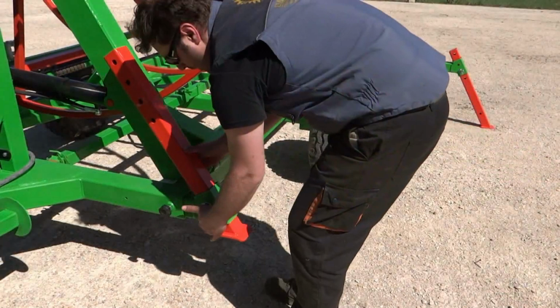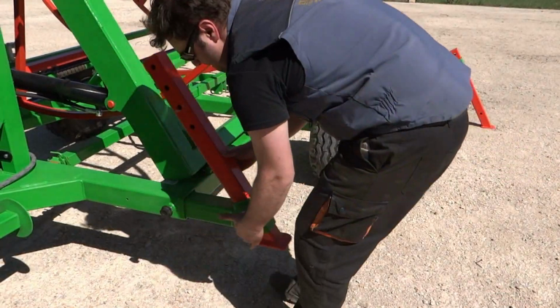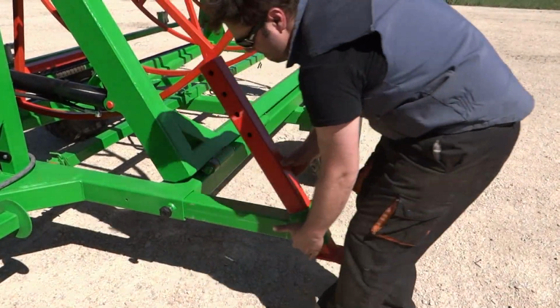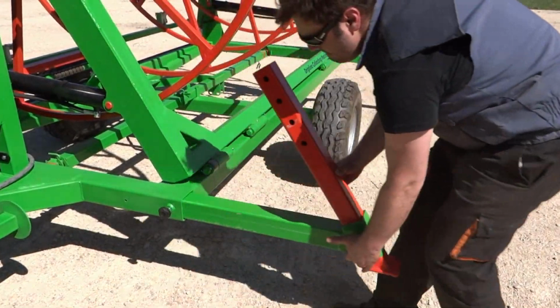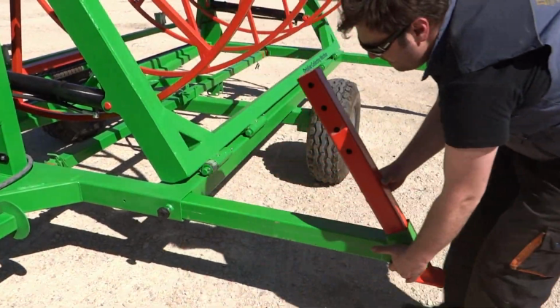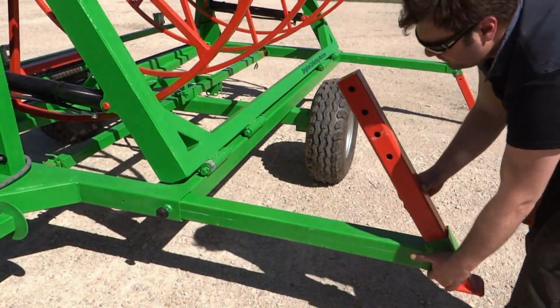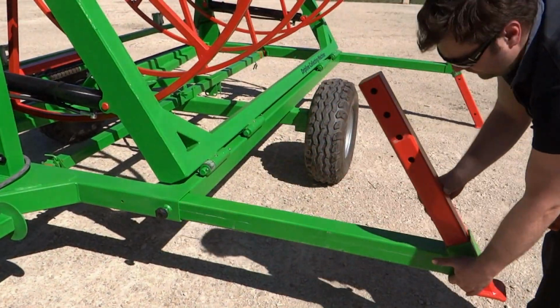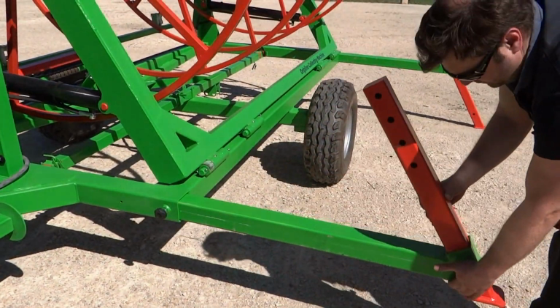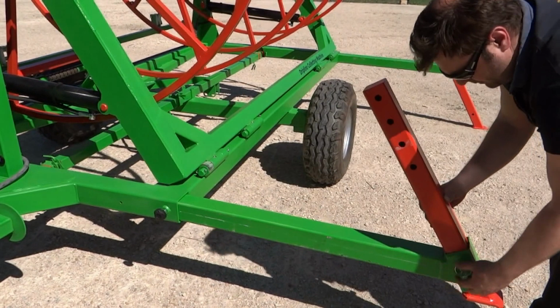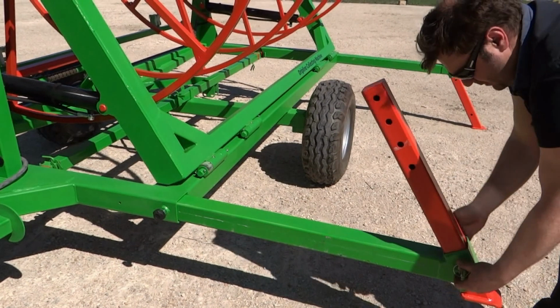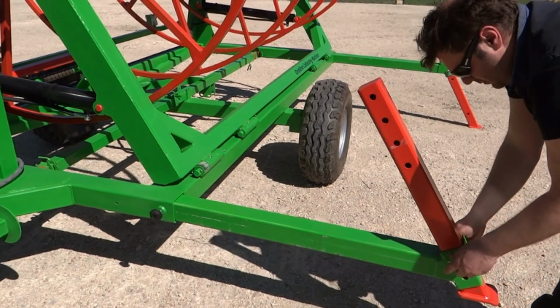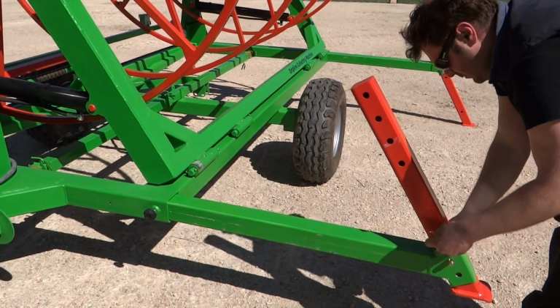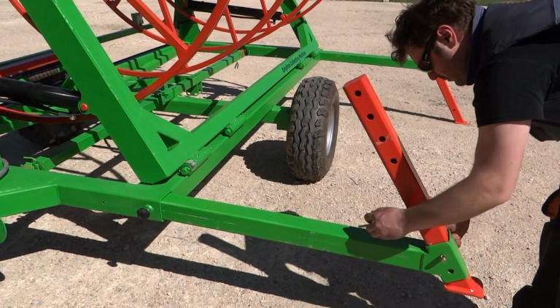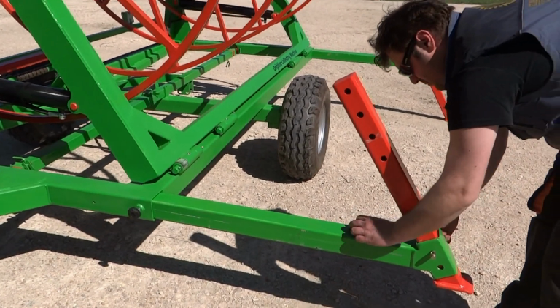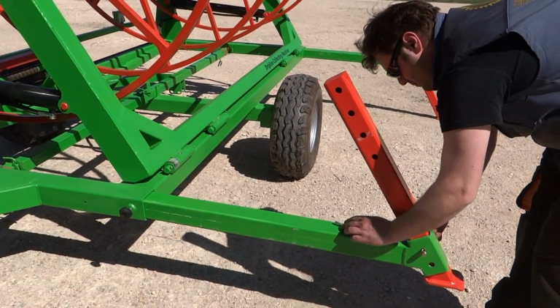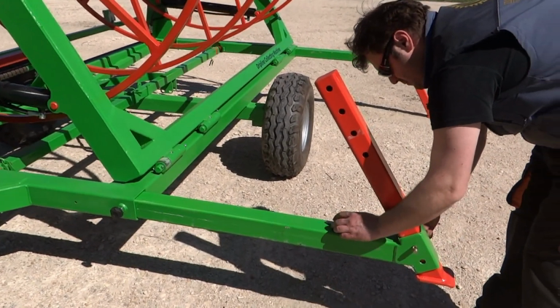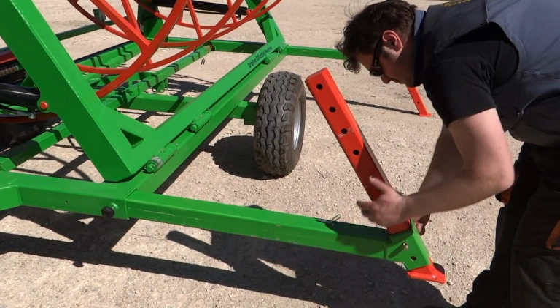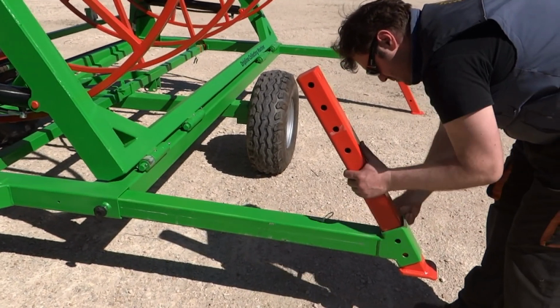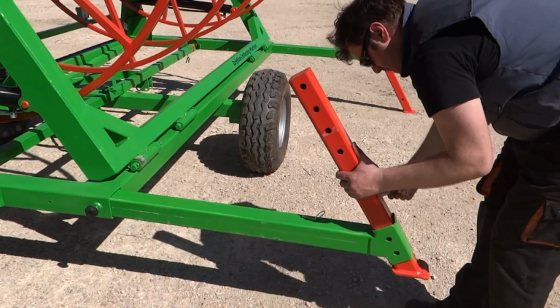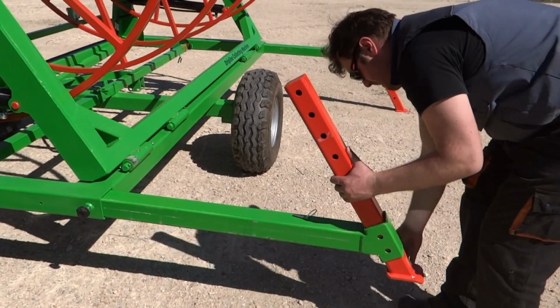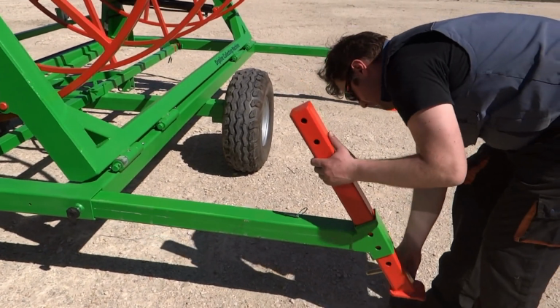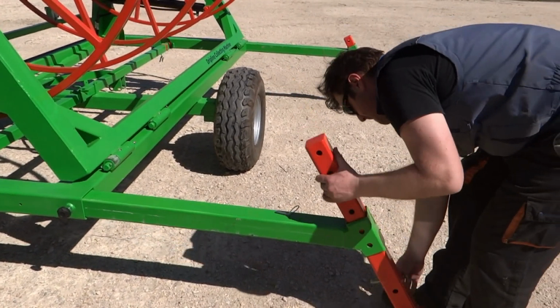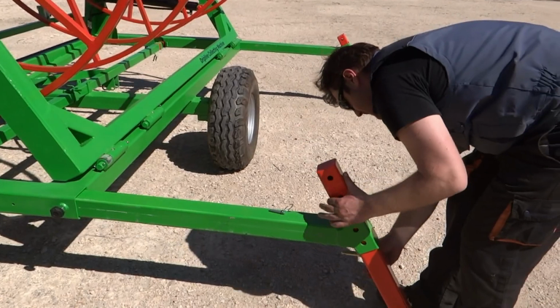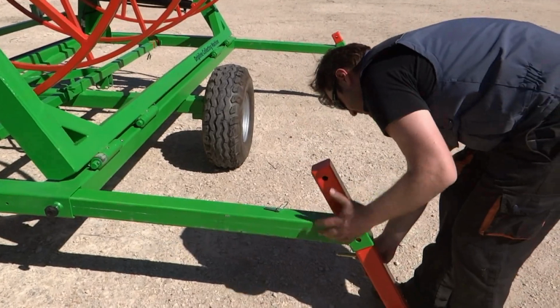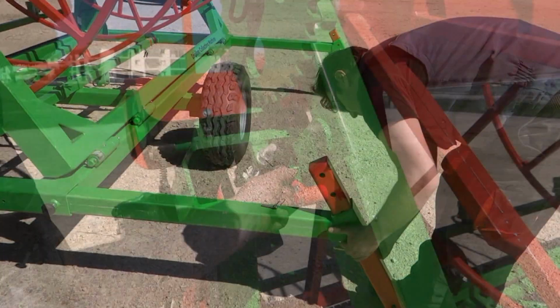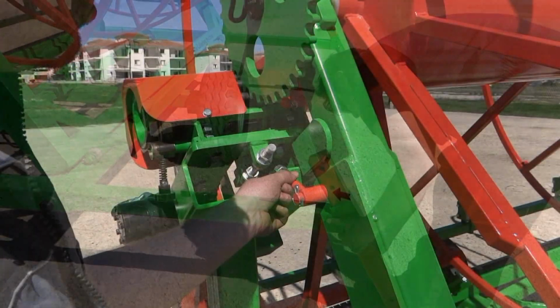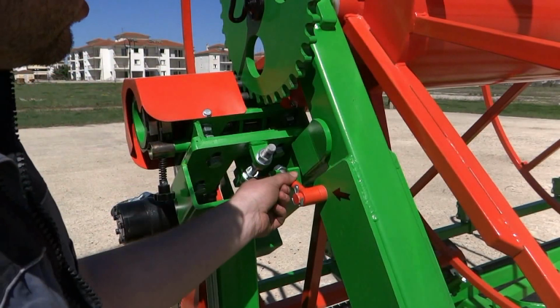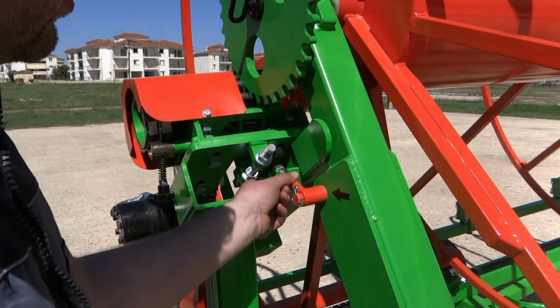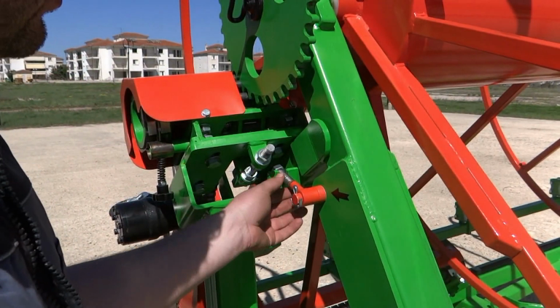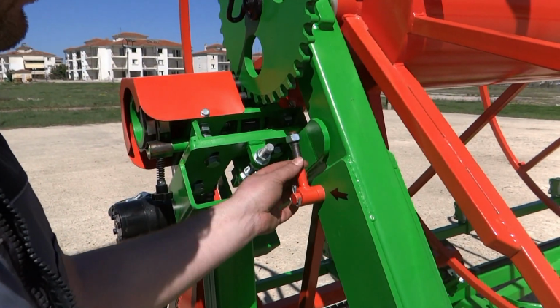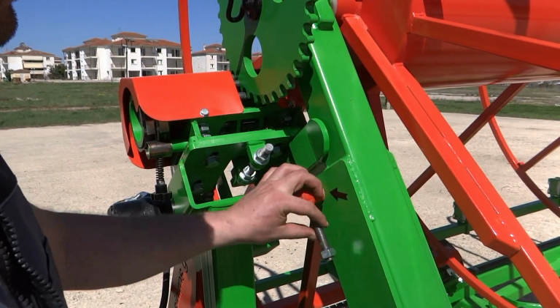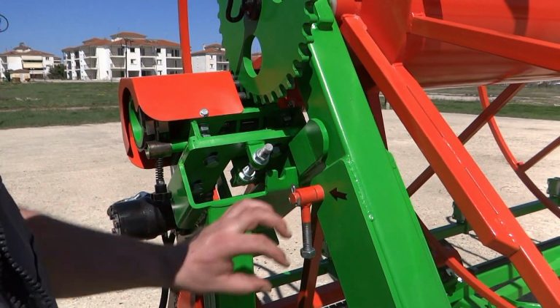During the lowering of the reel, there is no need for any kind of disassembly of the roller chain or brake, unlike other machines. All that is needed is the pull of a pin and the use of the hydraulic controller.